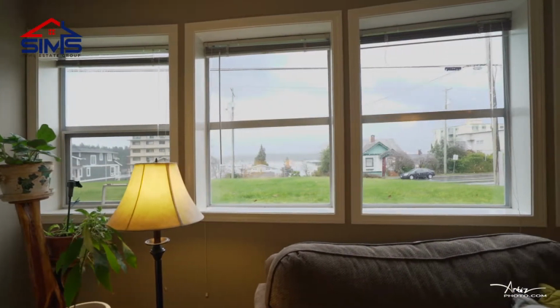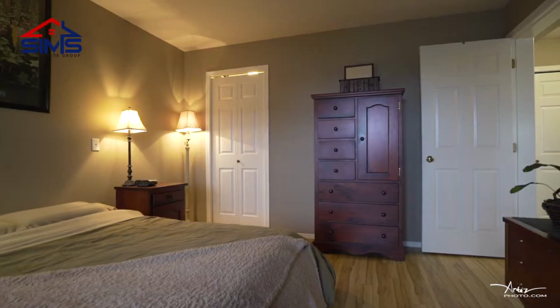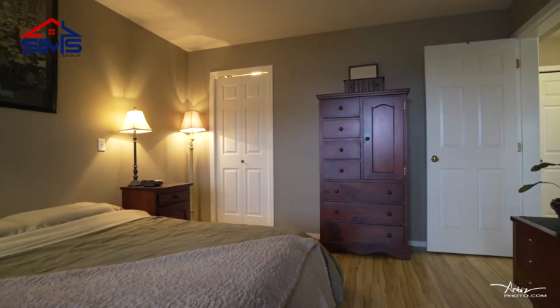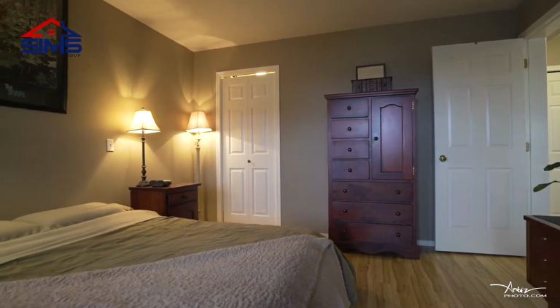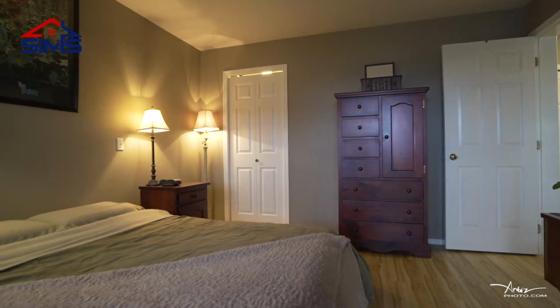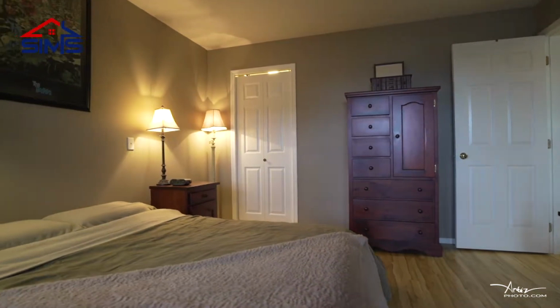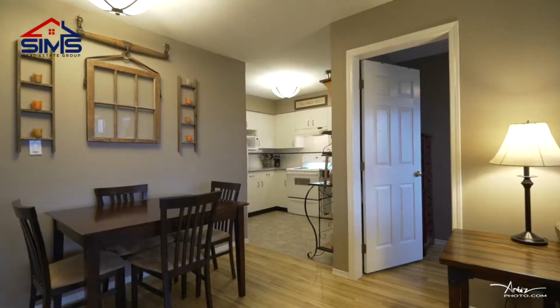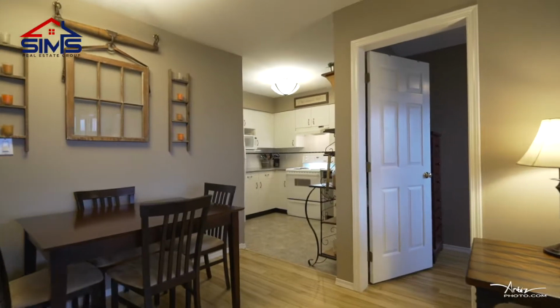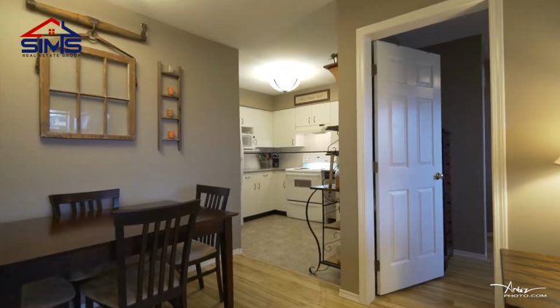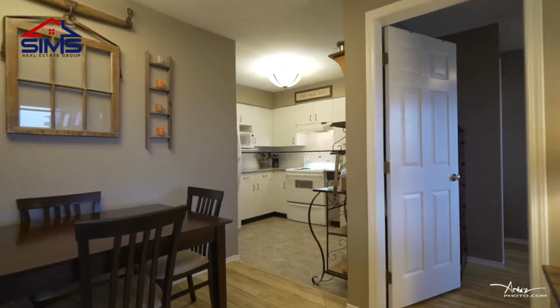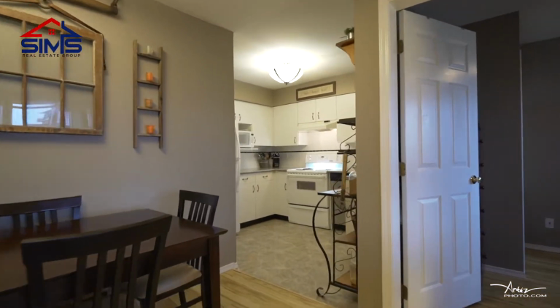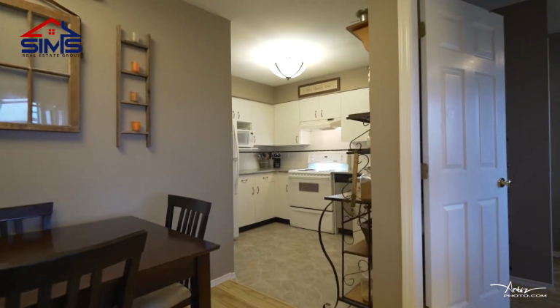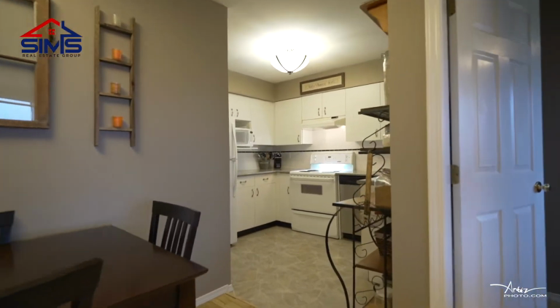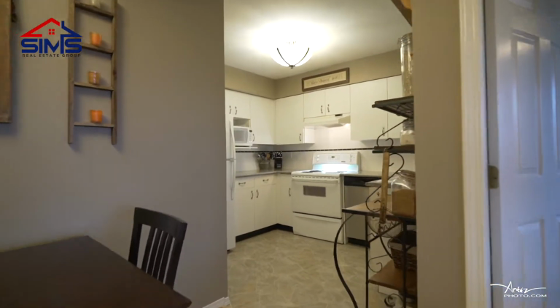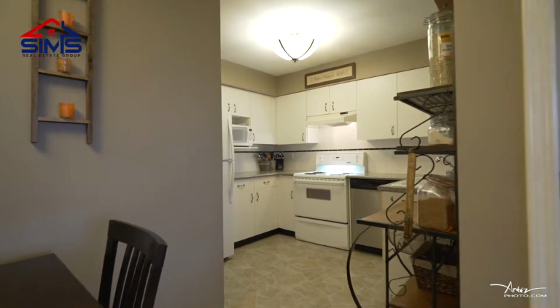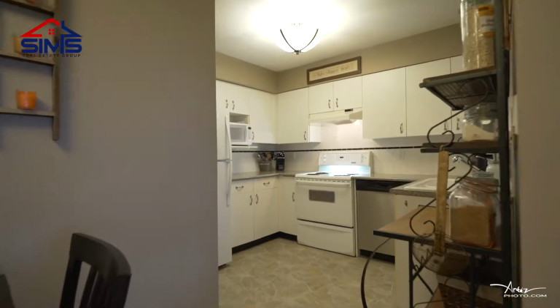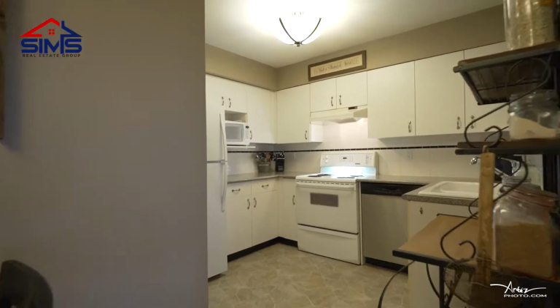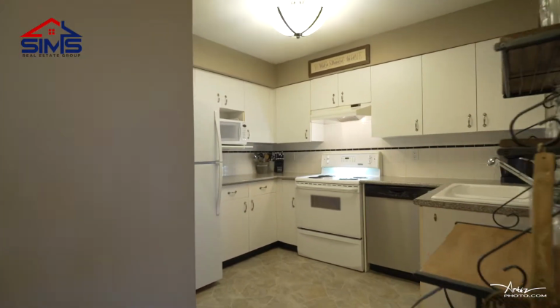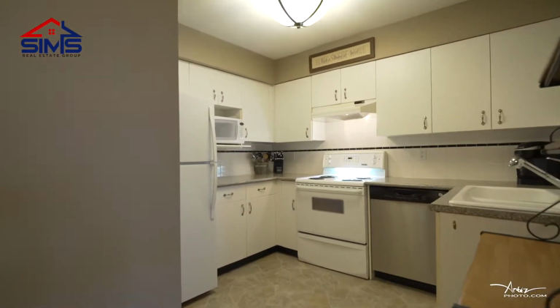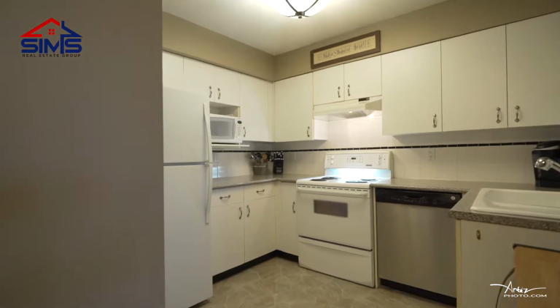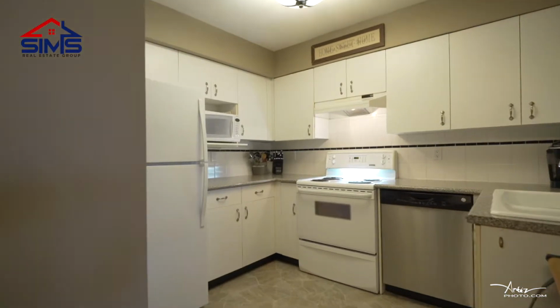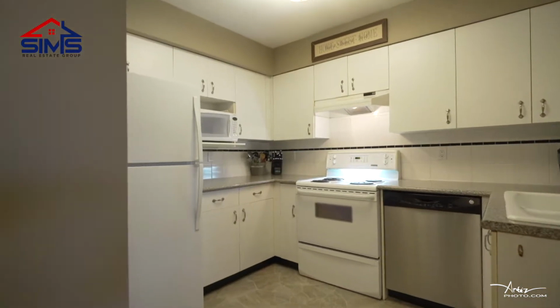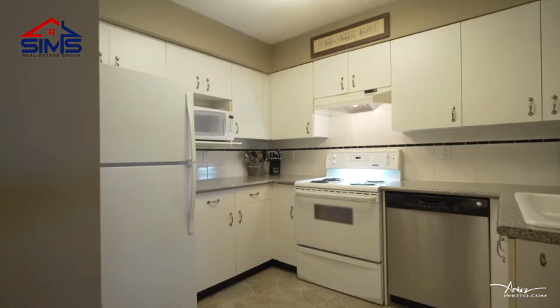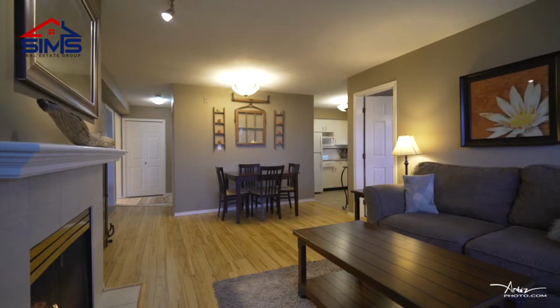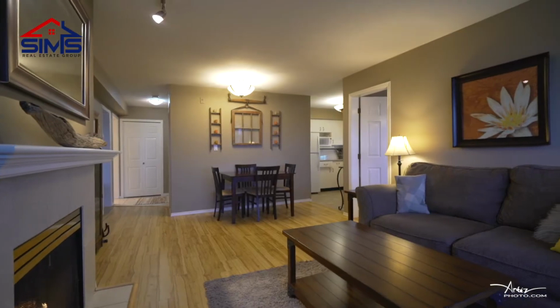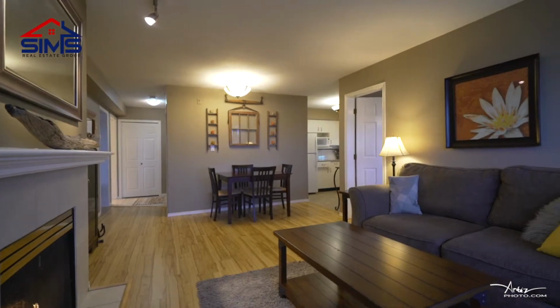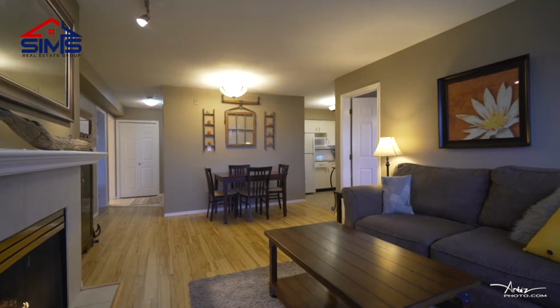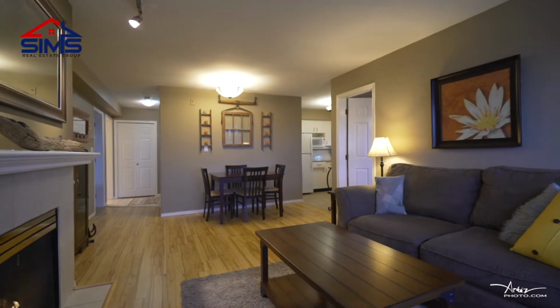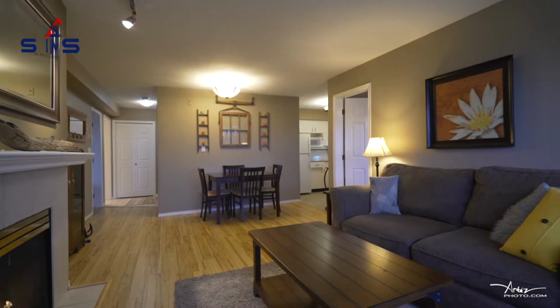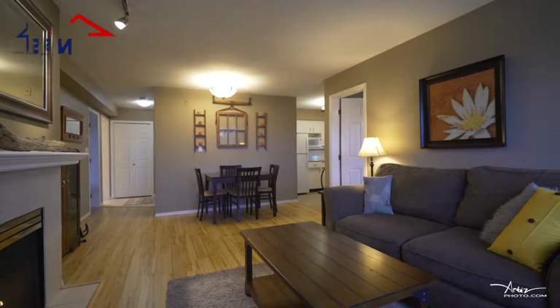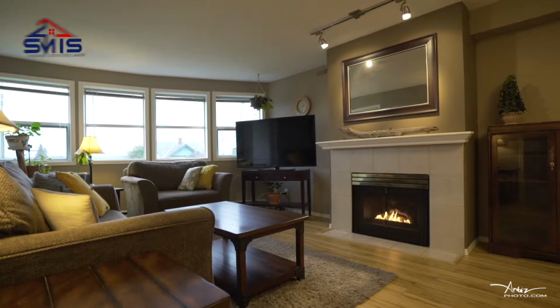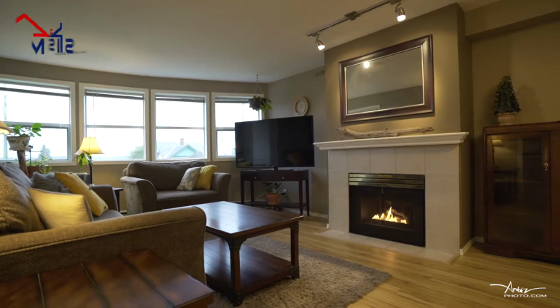A great master bedroom, a very functional kitchen with bright colors, and beautiful laminate flooring throughout. This condo will impress even the pickiest buyer.